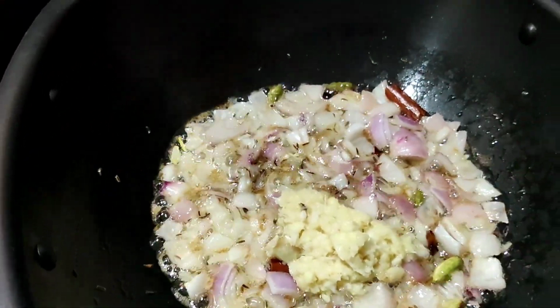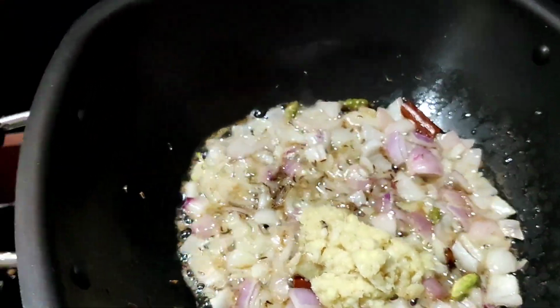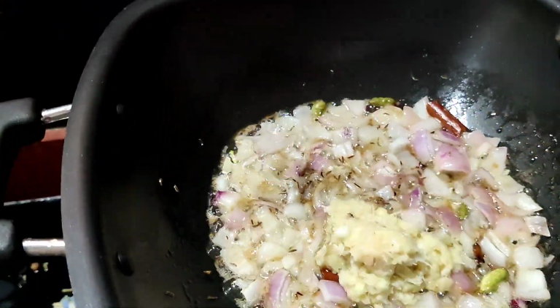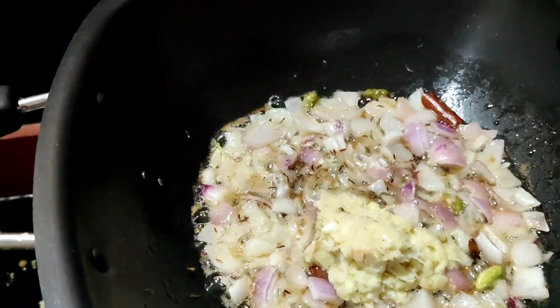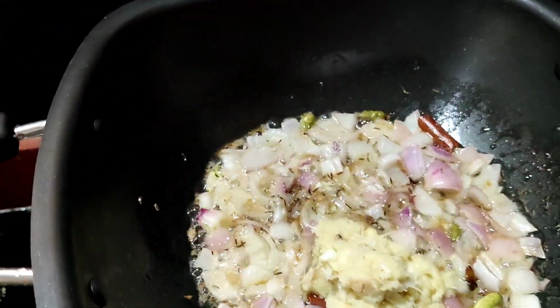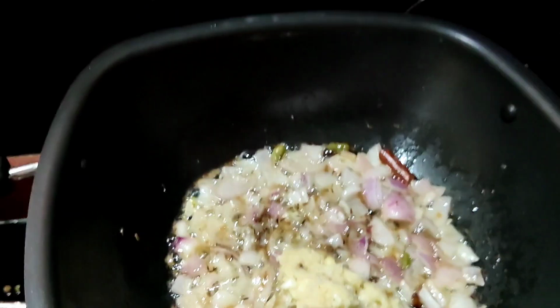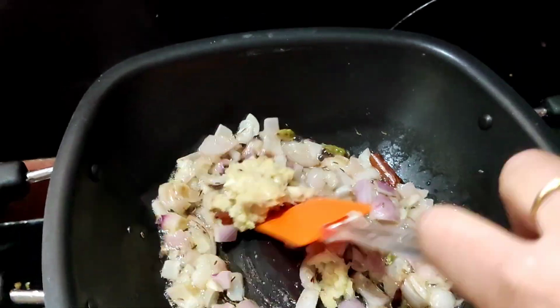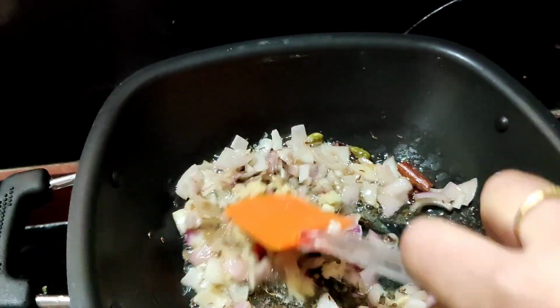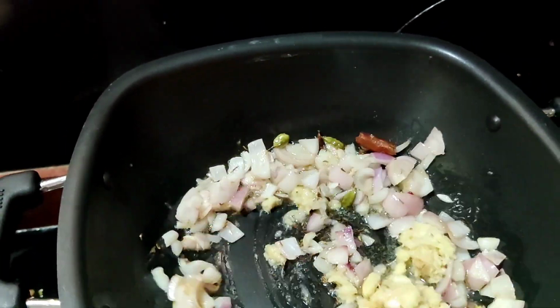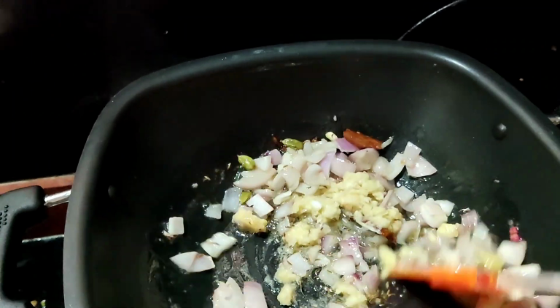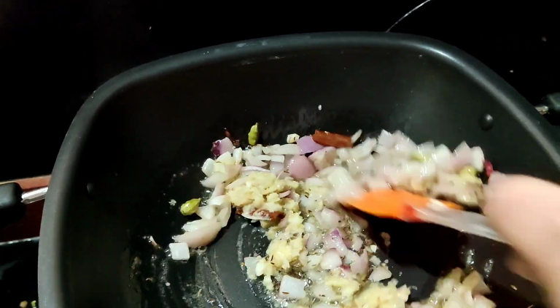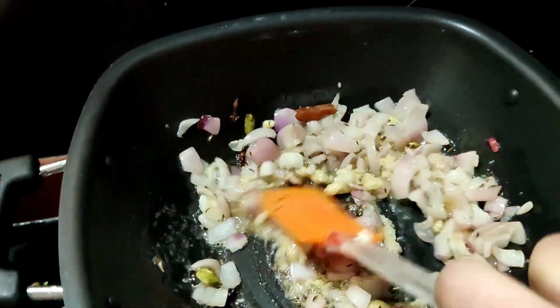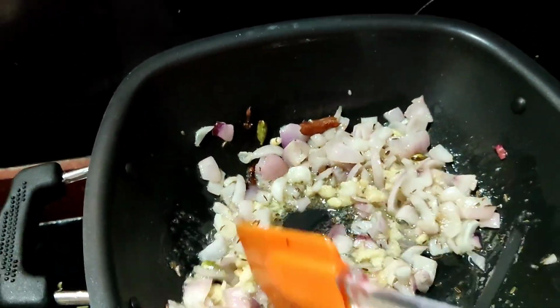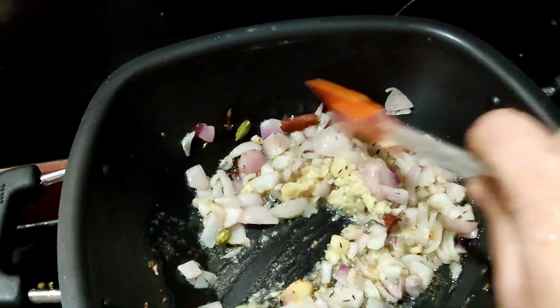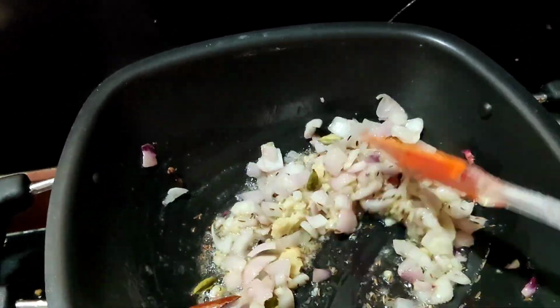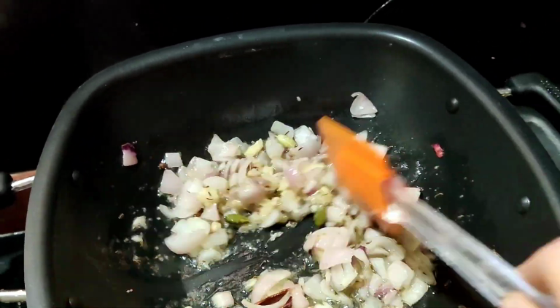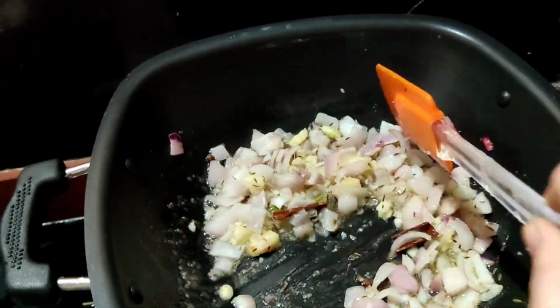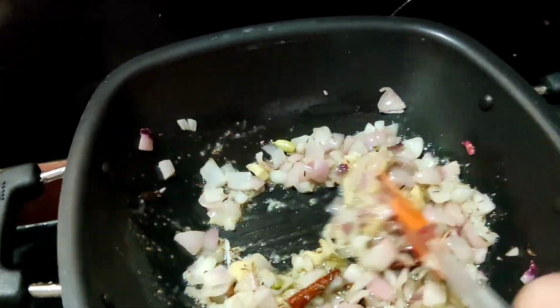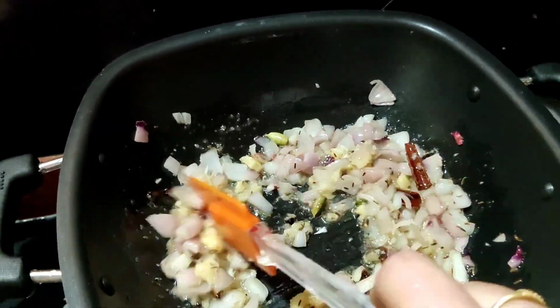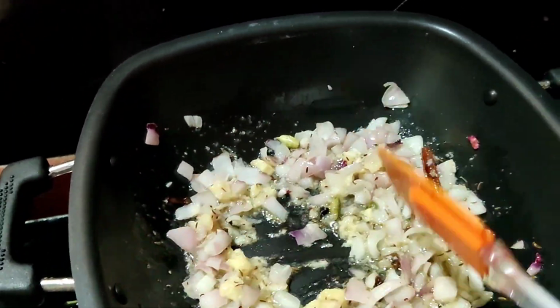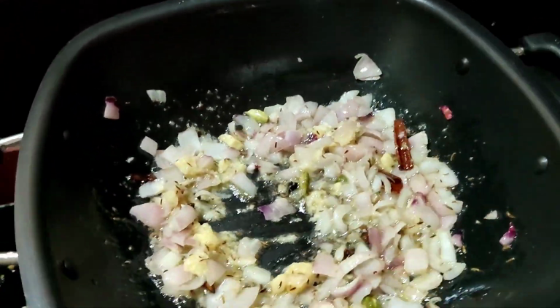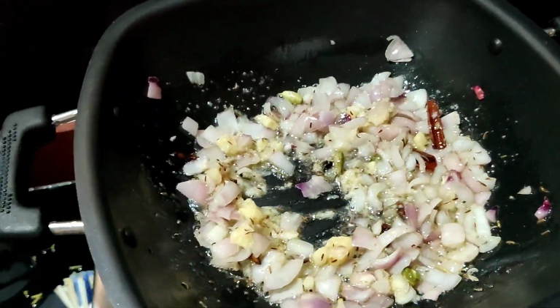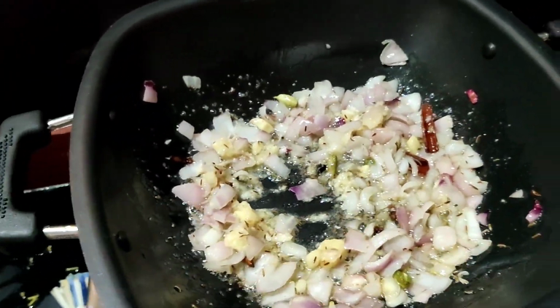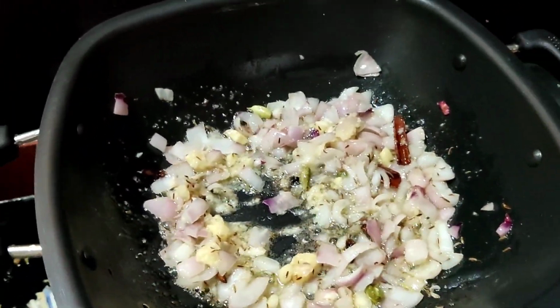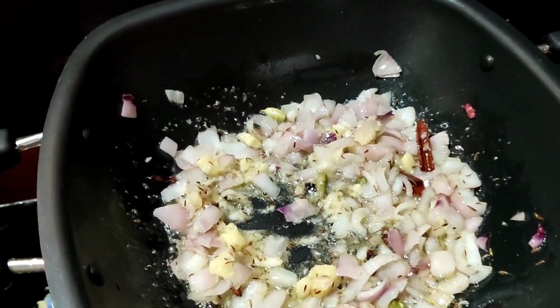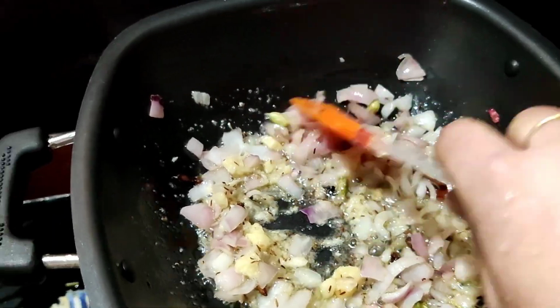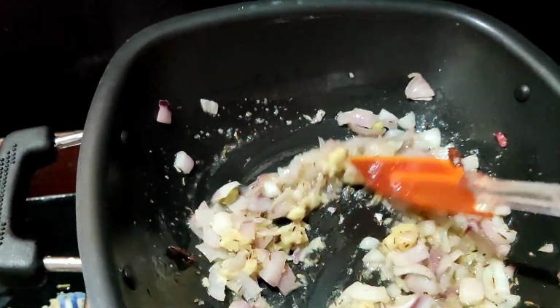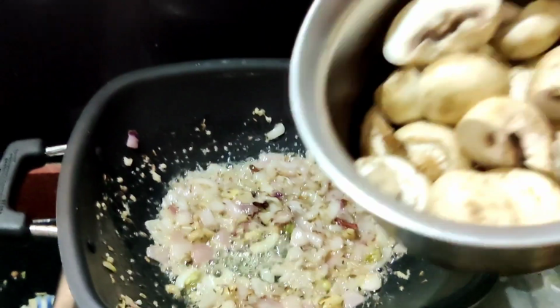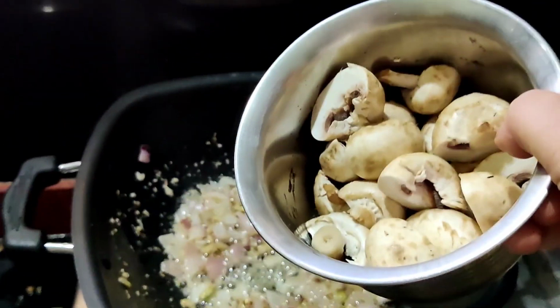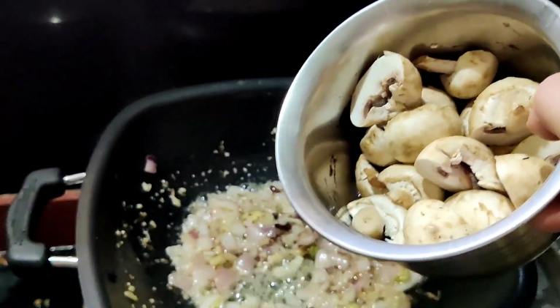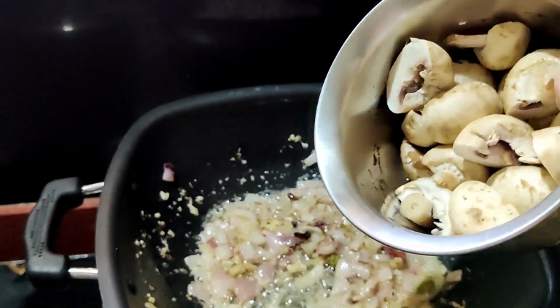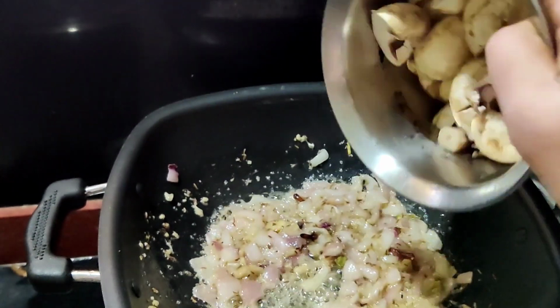Add fresh ginger garlic paste. Let's fry it a little.